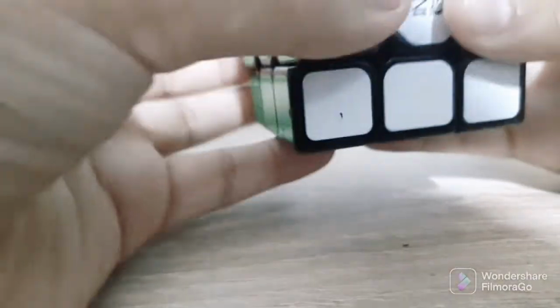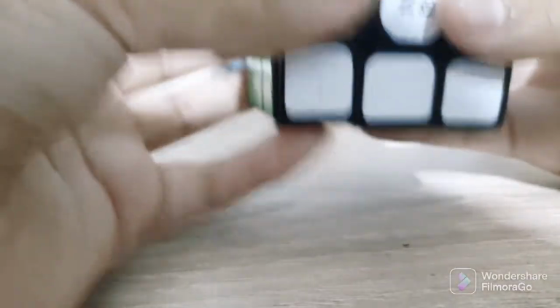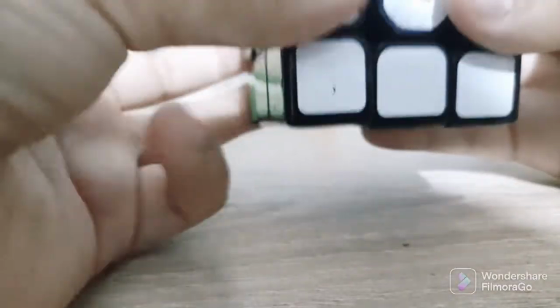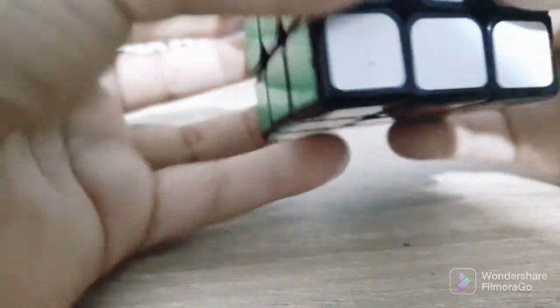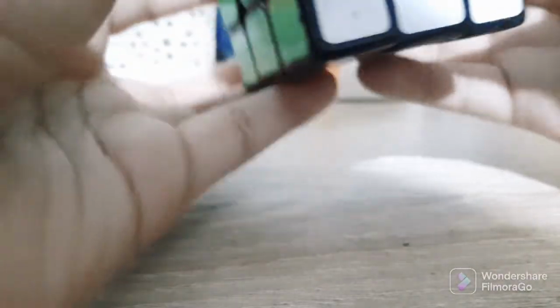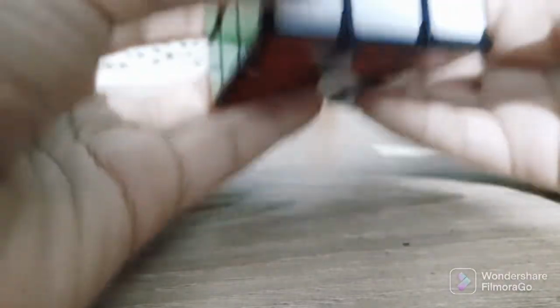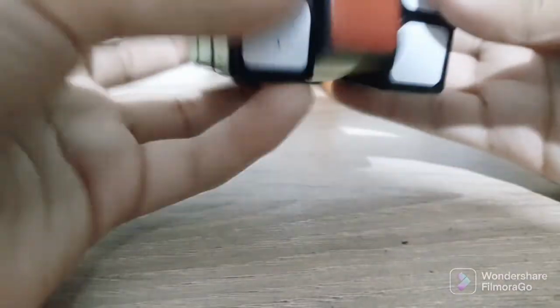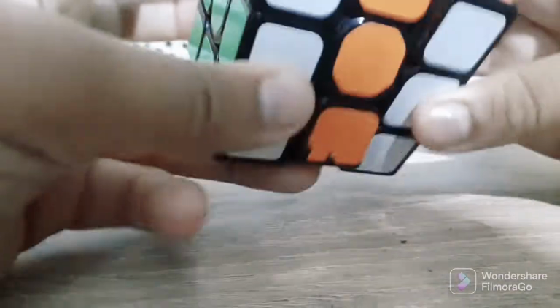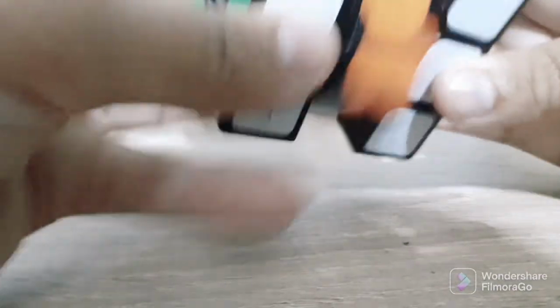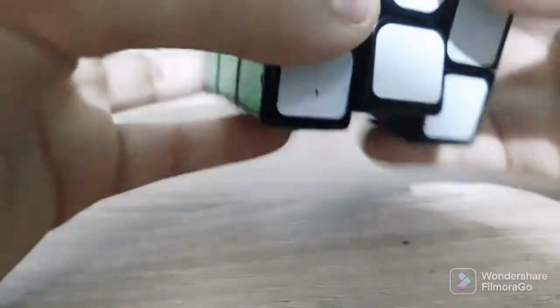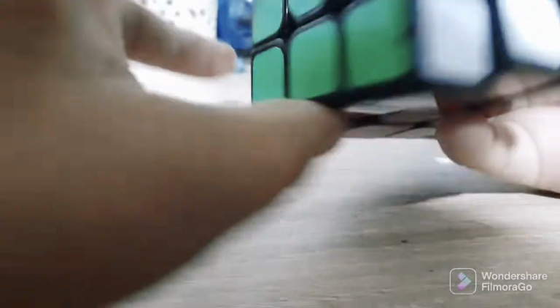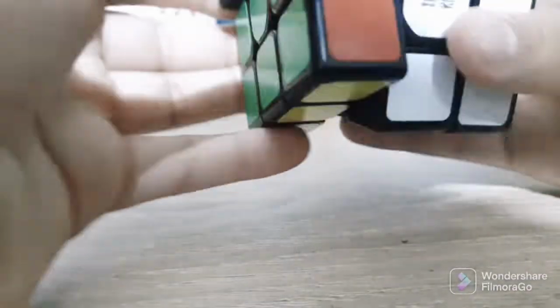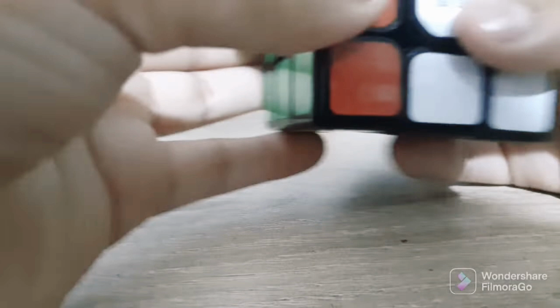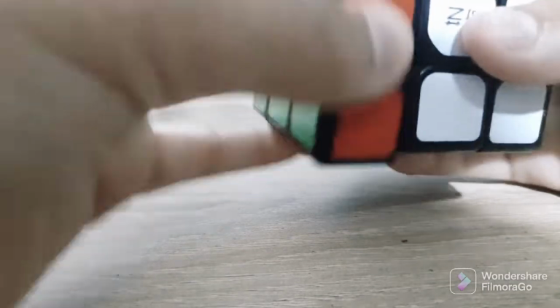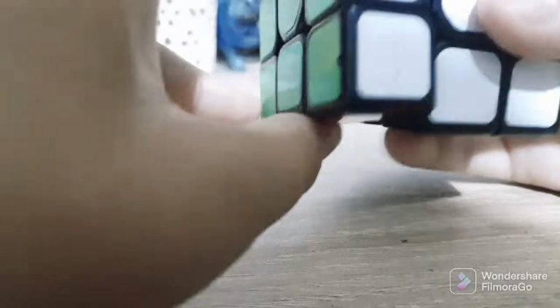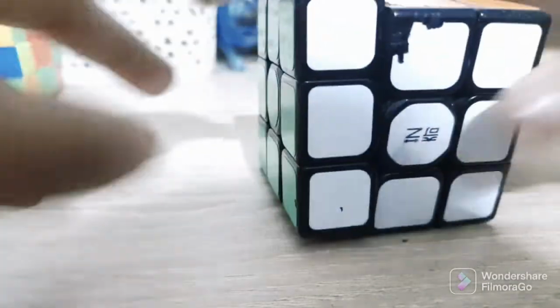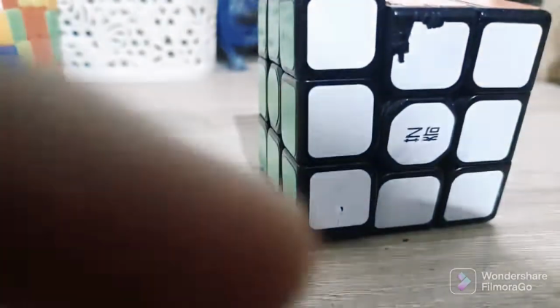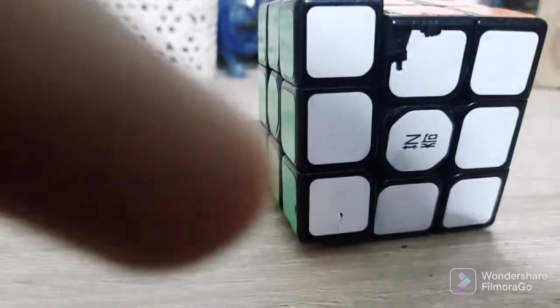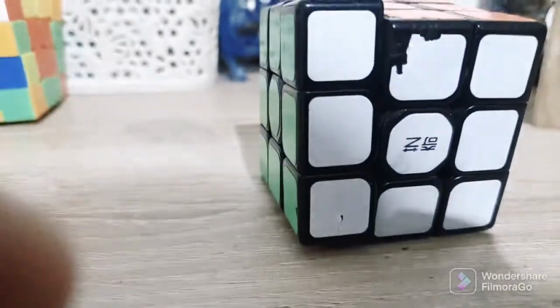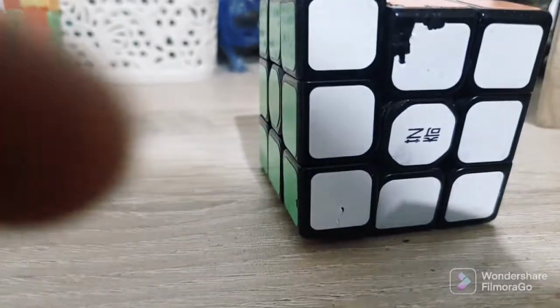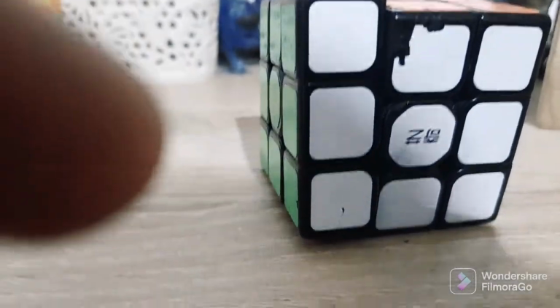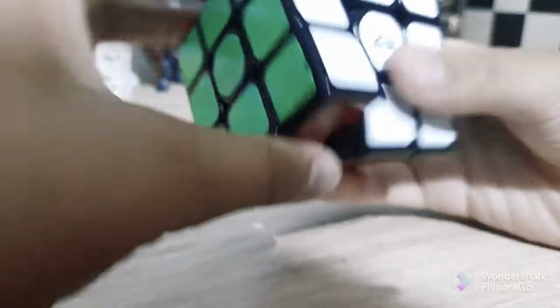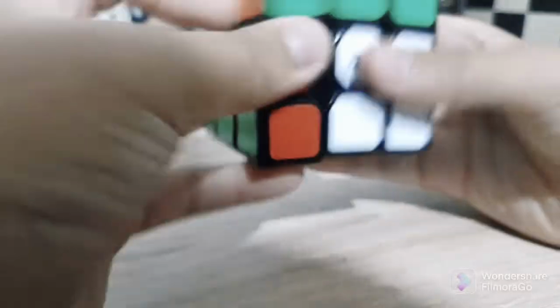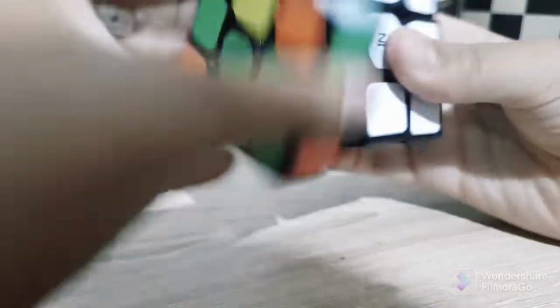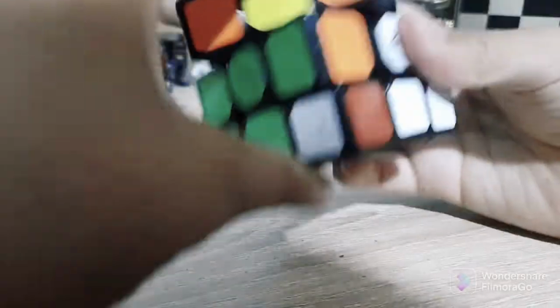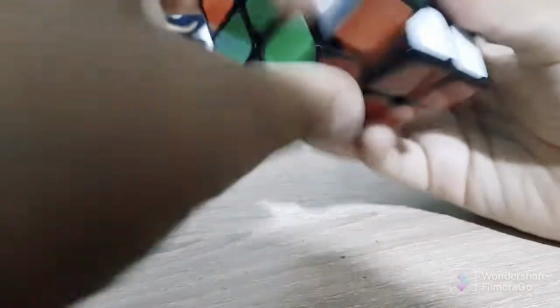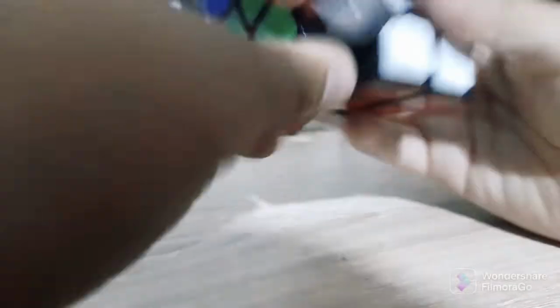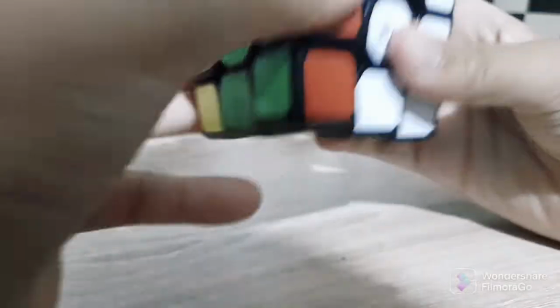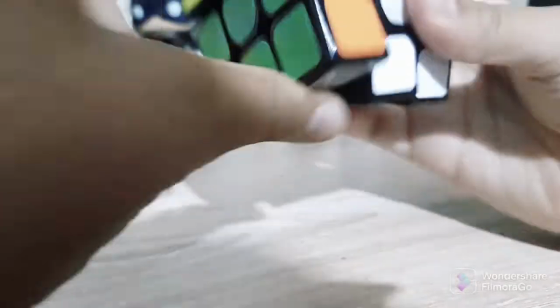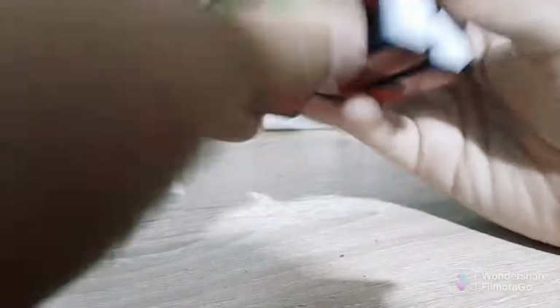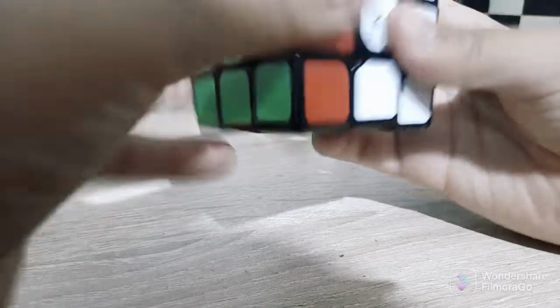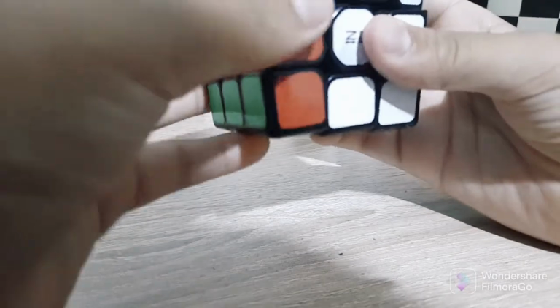This is the sound of the Rubik's Cube. And most of the Rubik's Cubes sound like this.